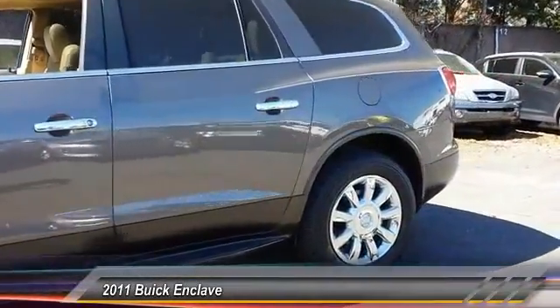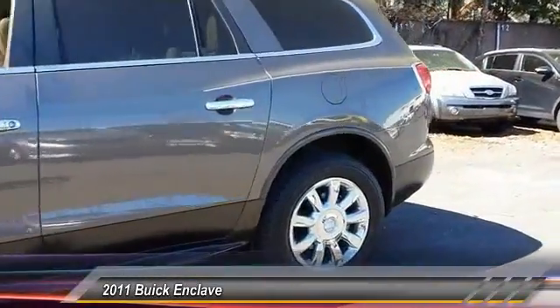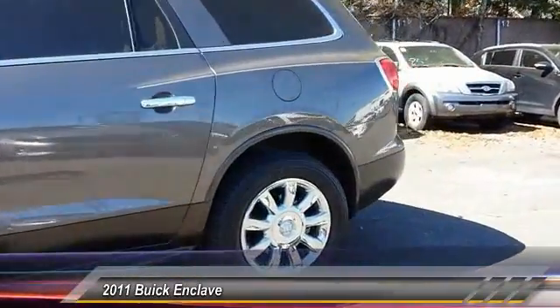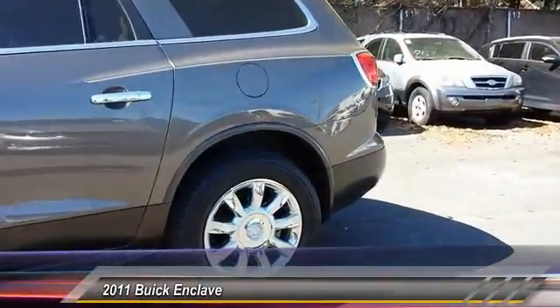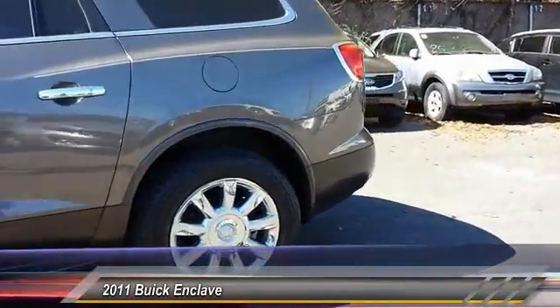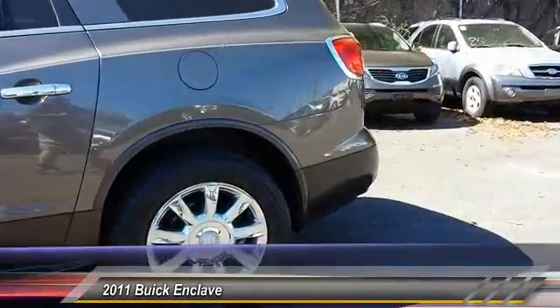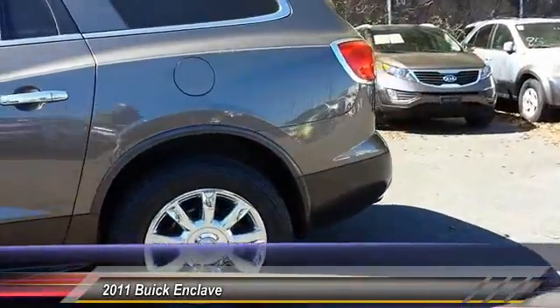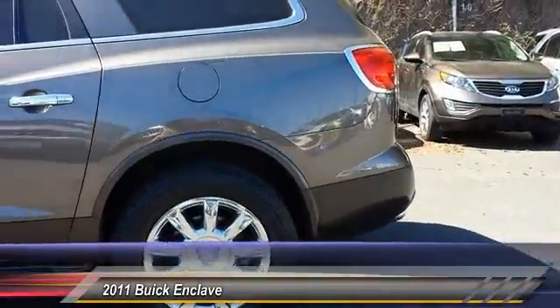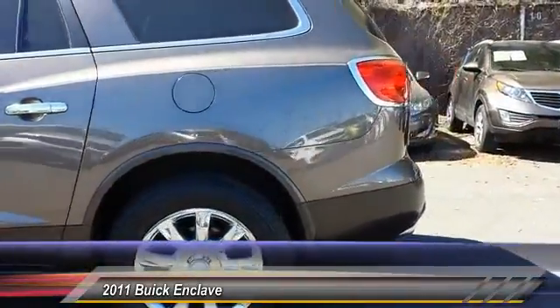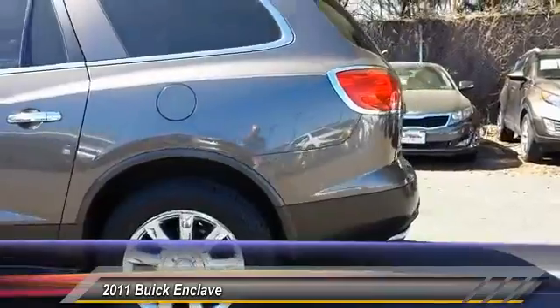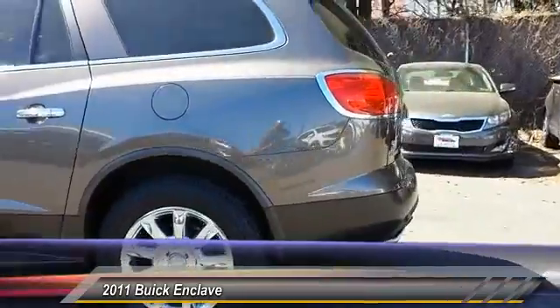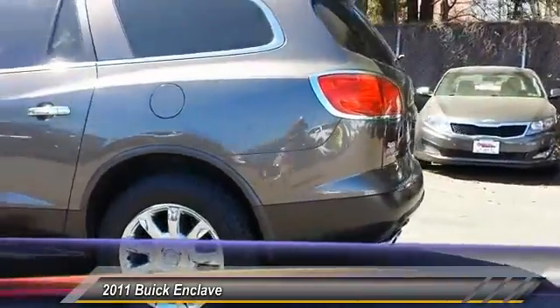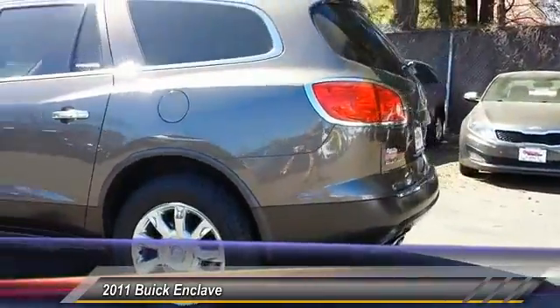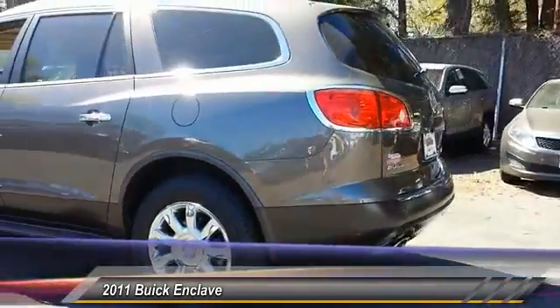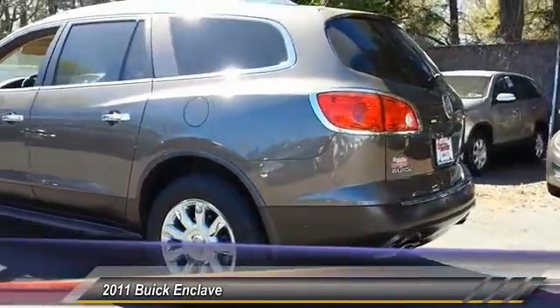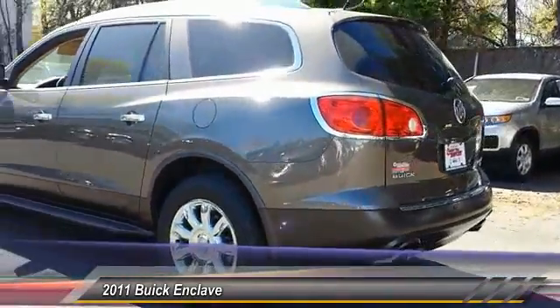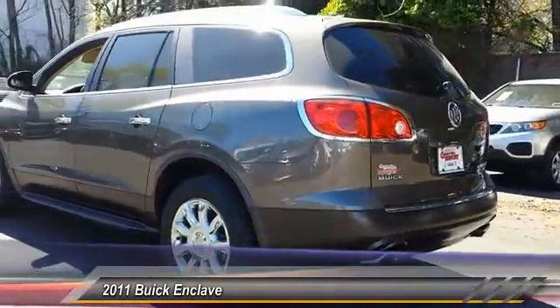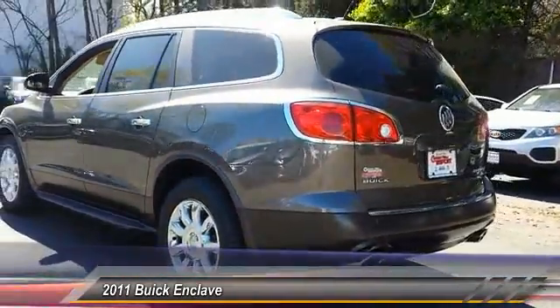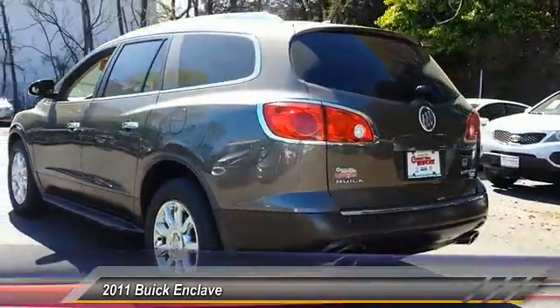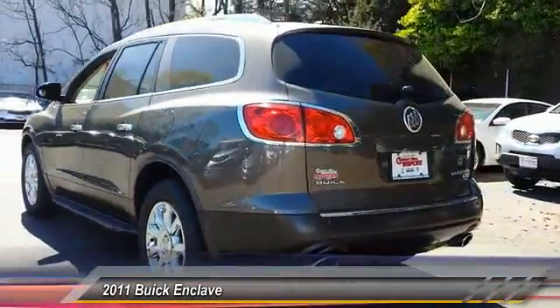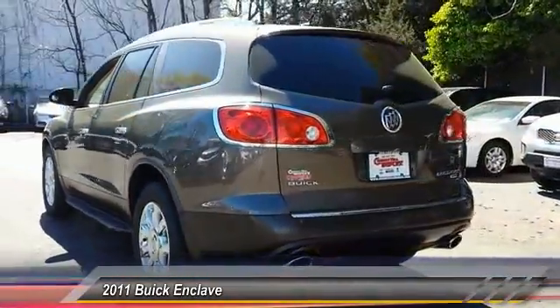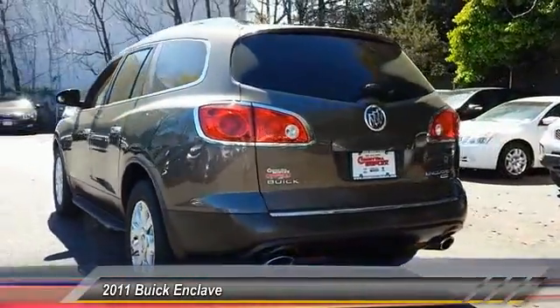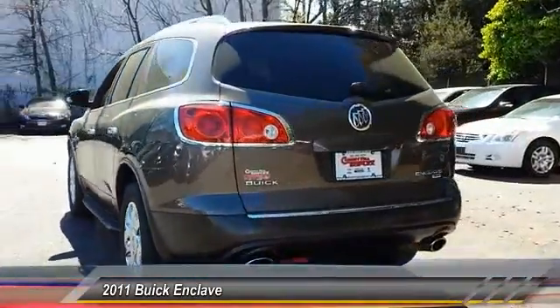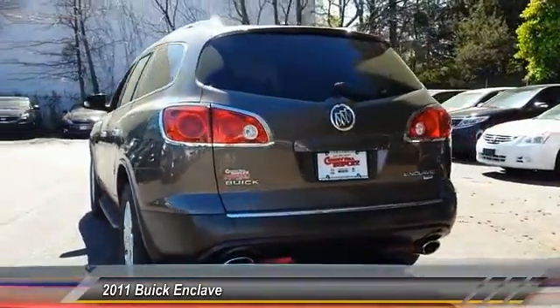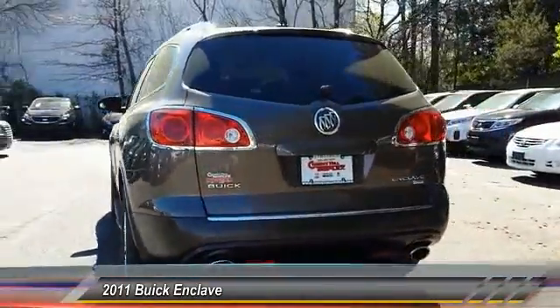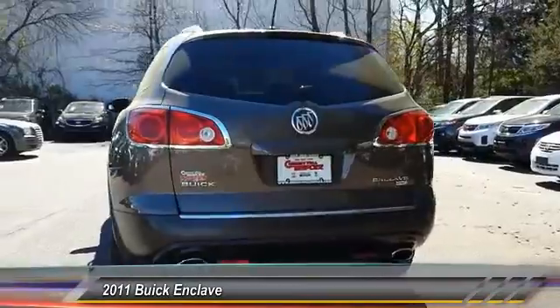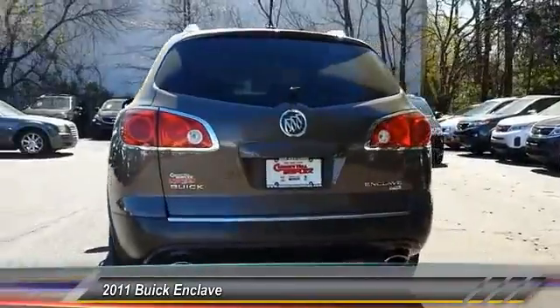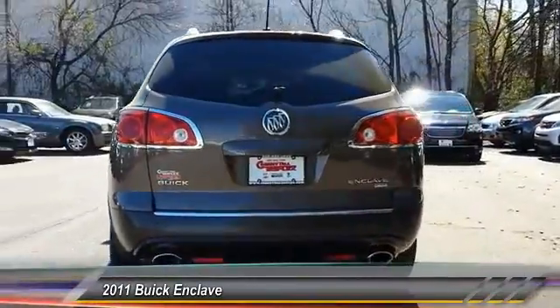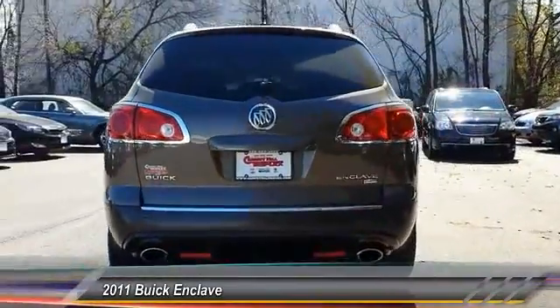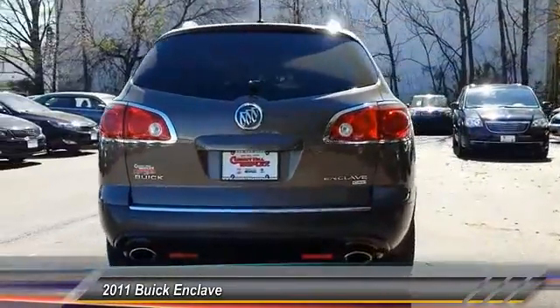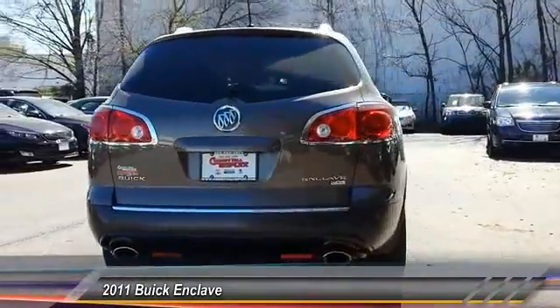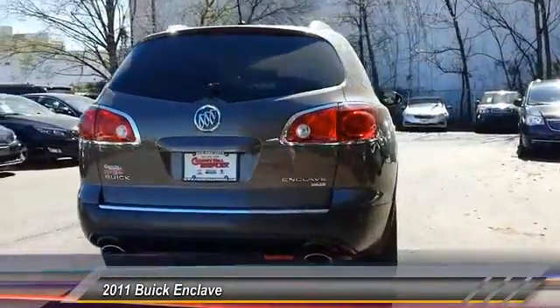They did not cut any corners and it is priced below $20,000. This vehicle has less than 85,000 miles. Here are some of this vehicle's great options.